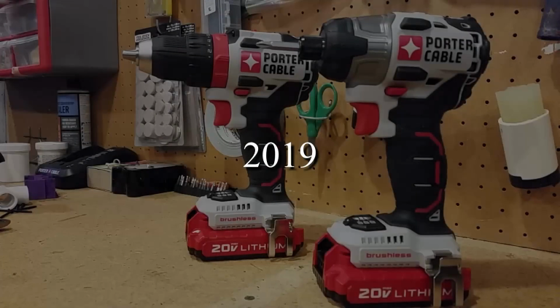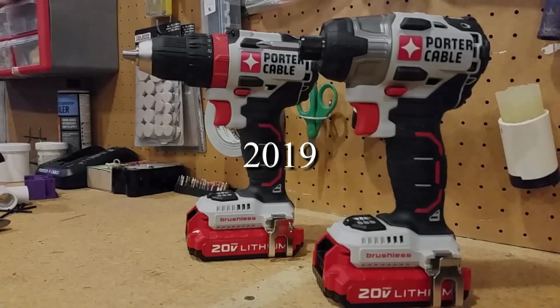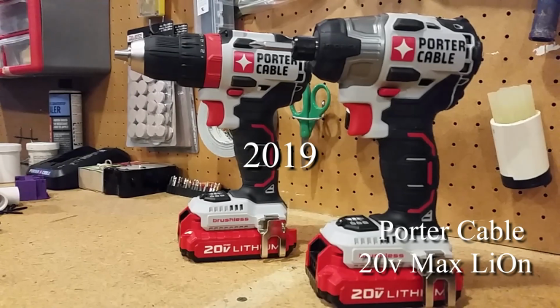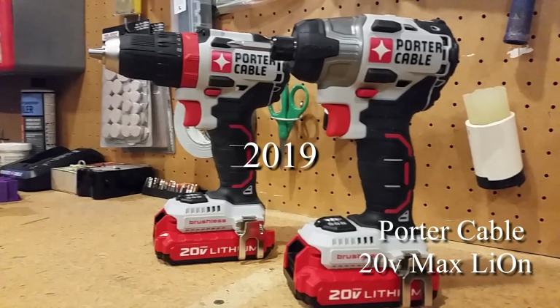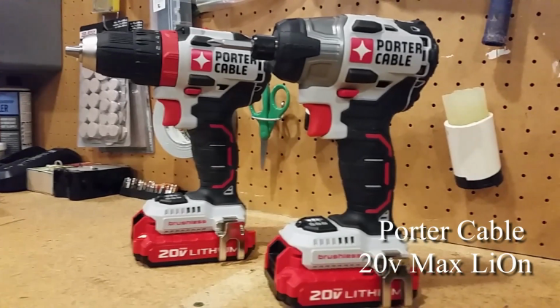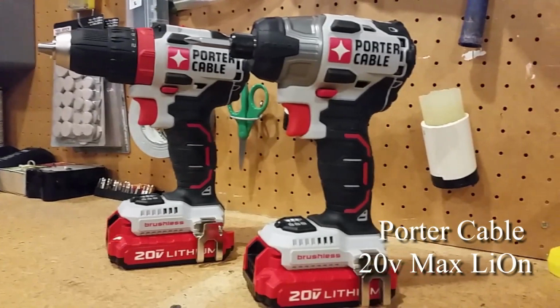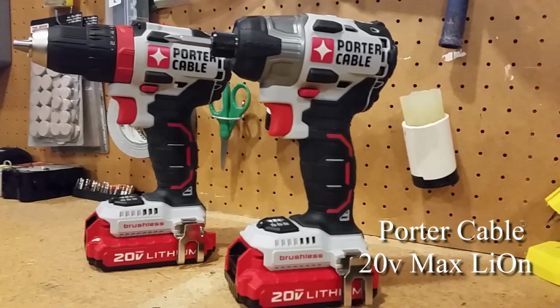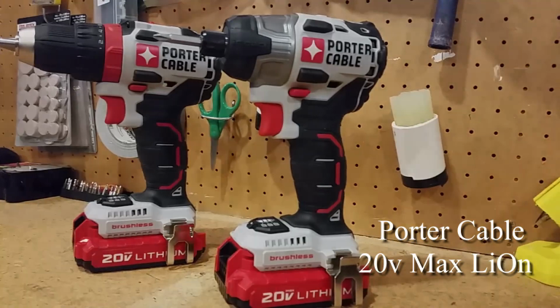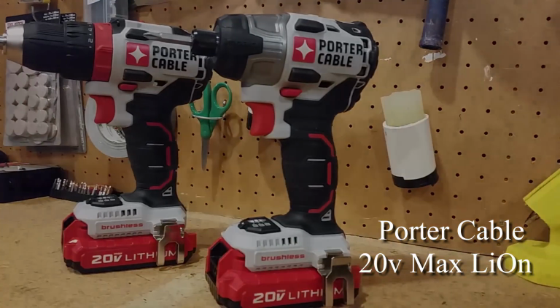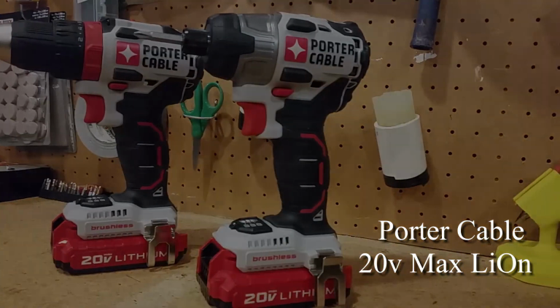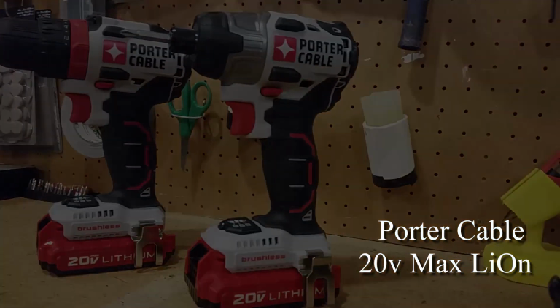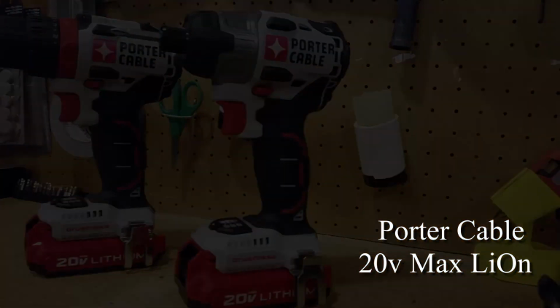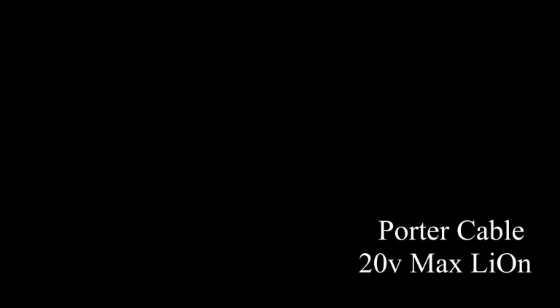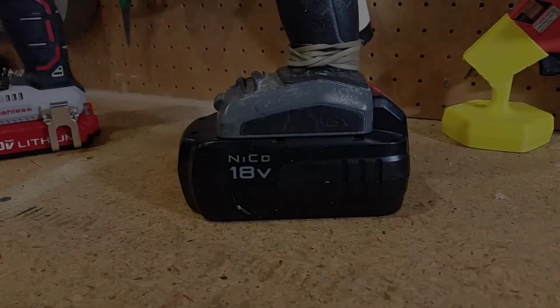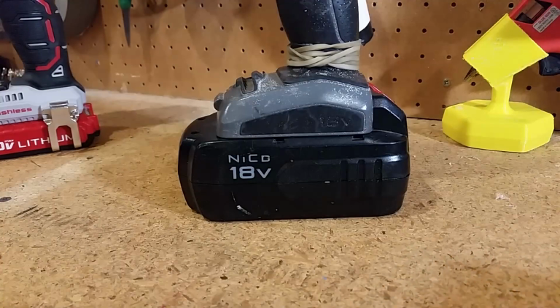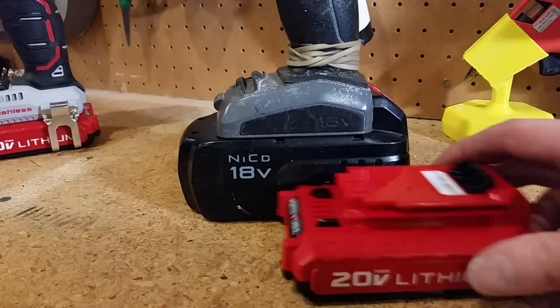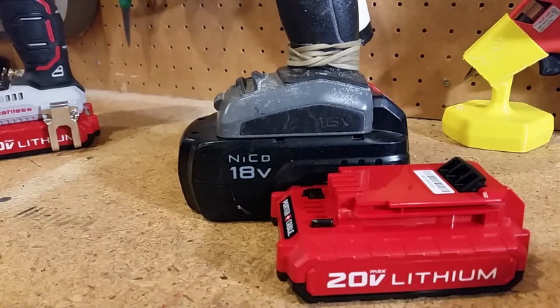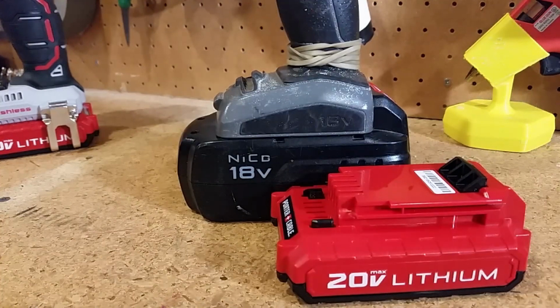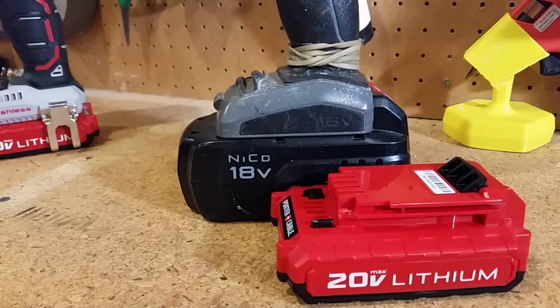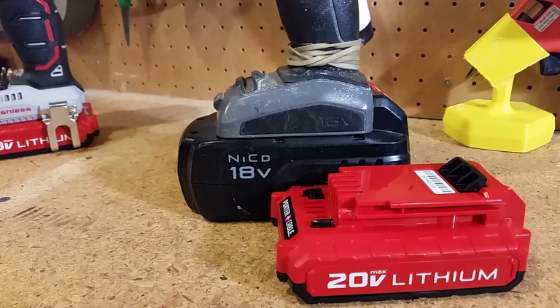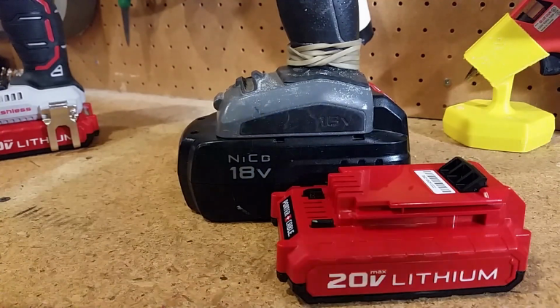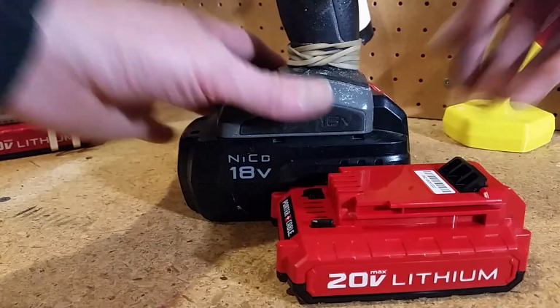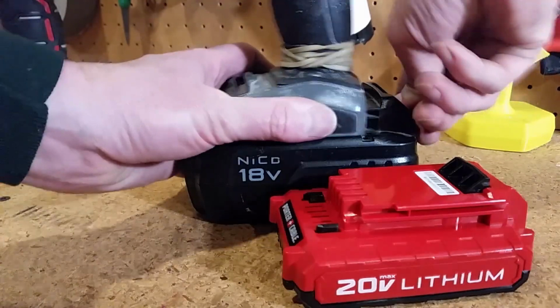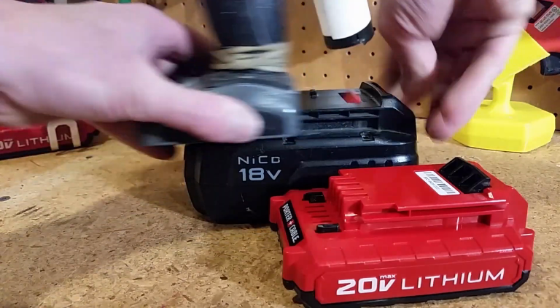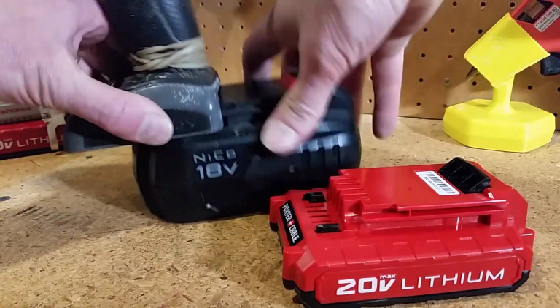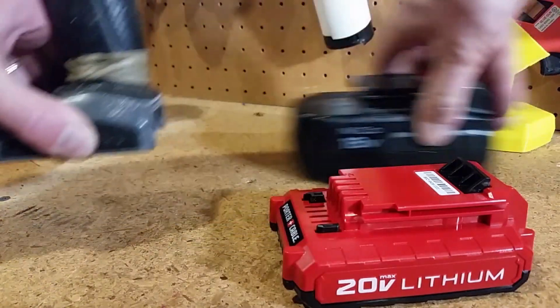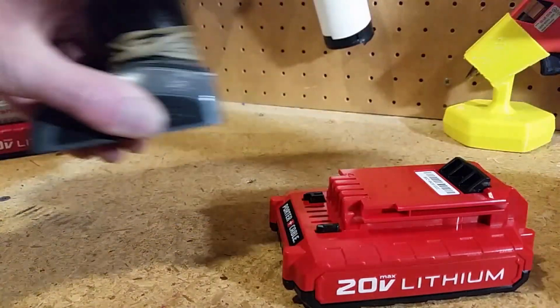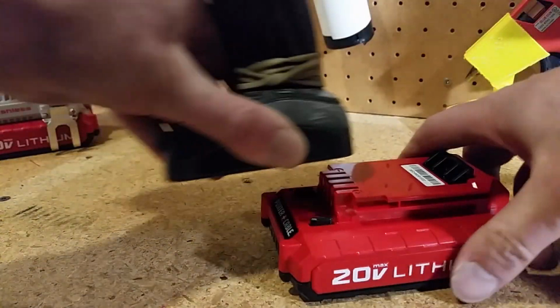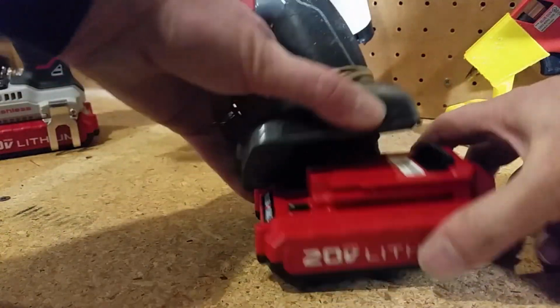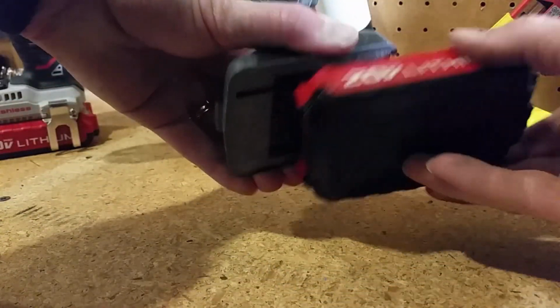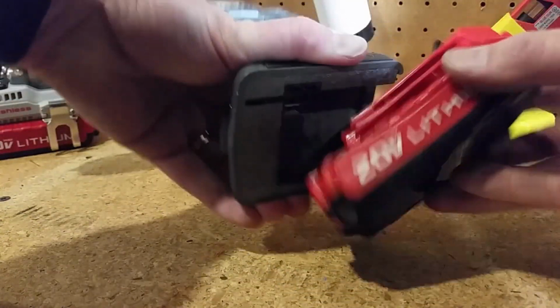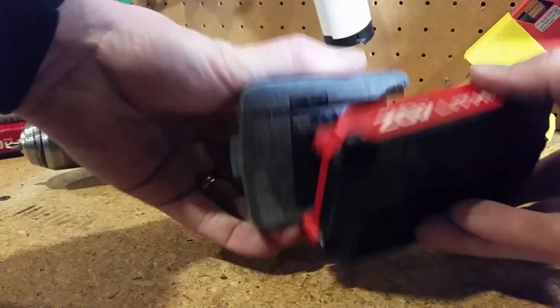I bought this new lithium ion kit, which I also really like, but I don't want to repurchase the multiple tools. As you can see, although the new batteries are close enough in voltage, they cannot be mounted to the old tools.